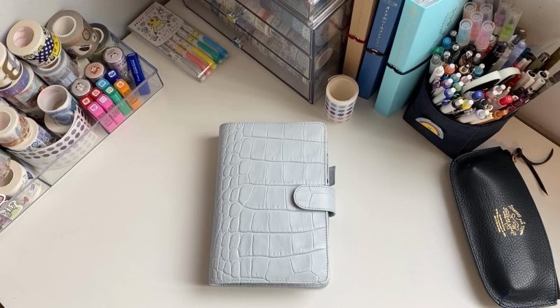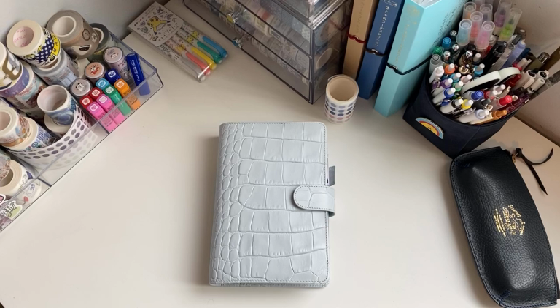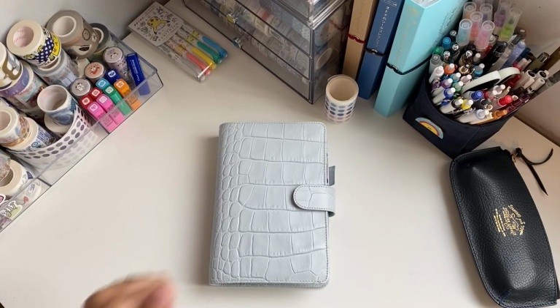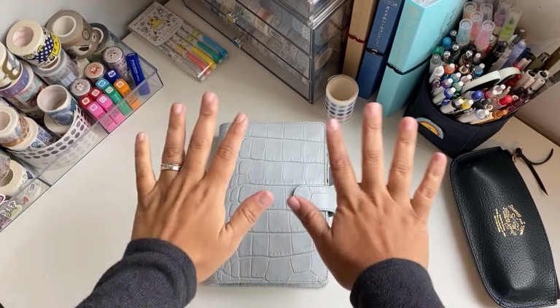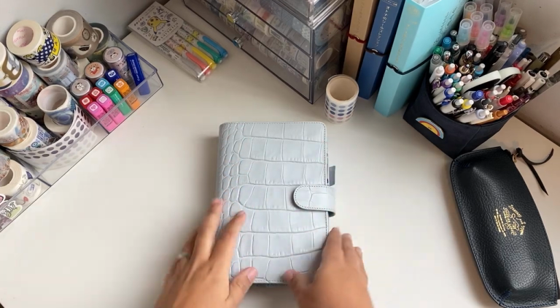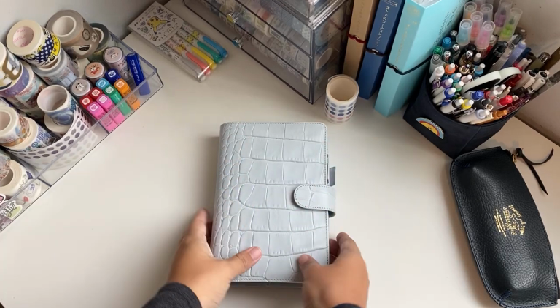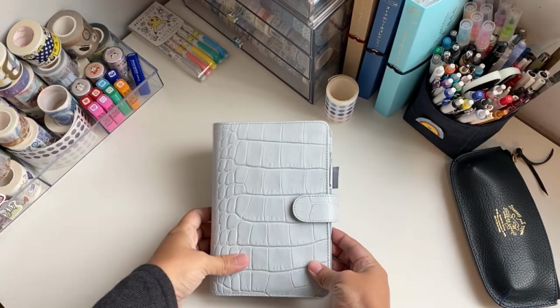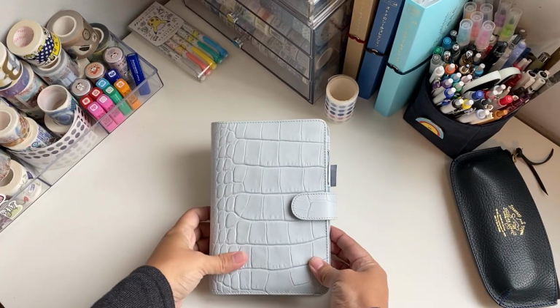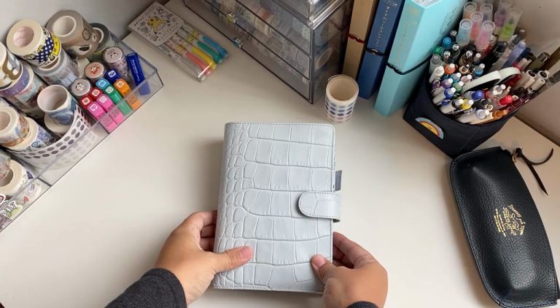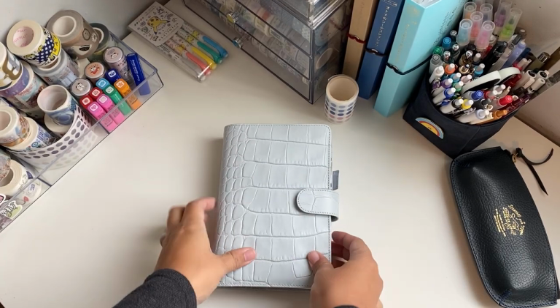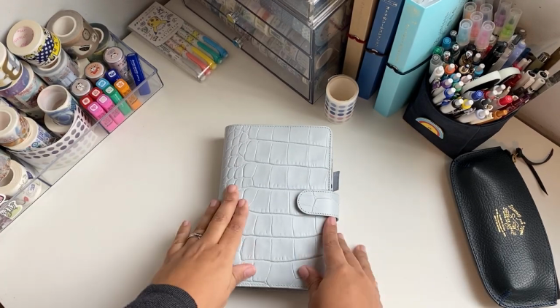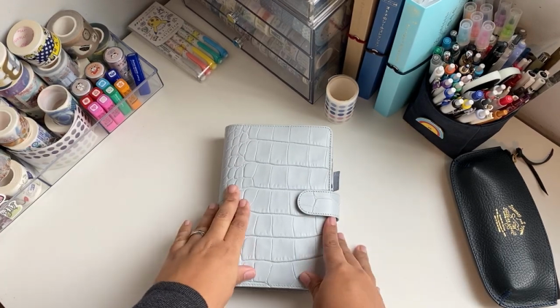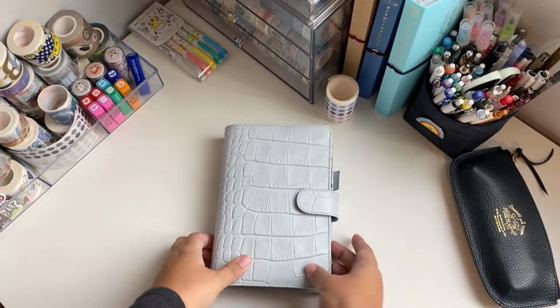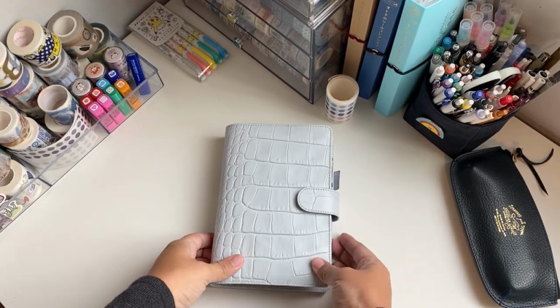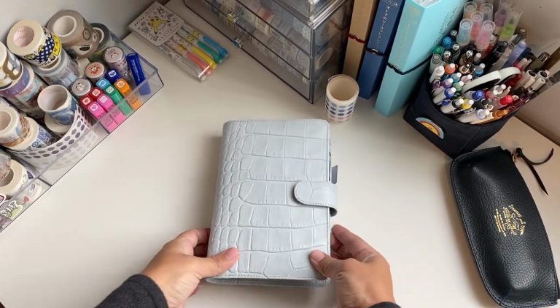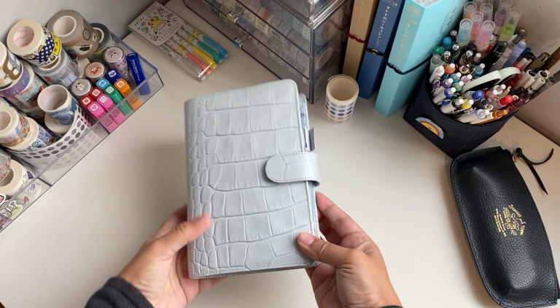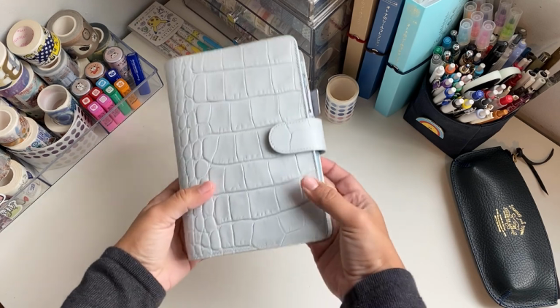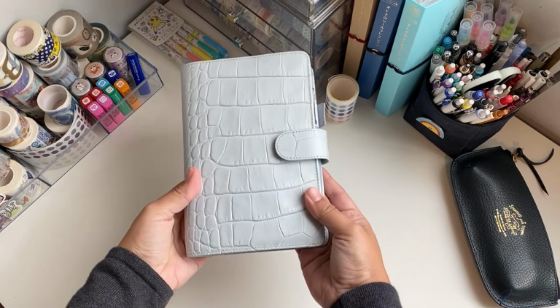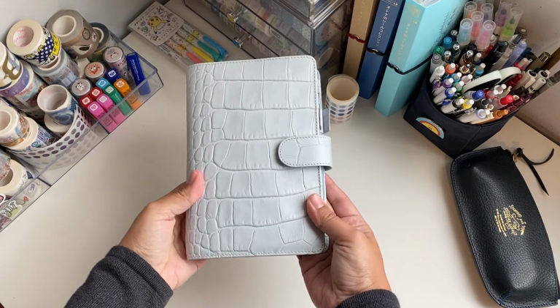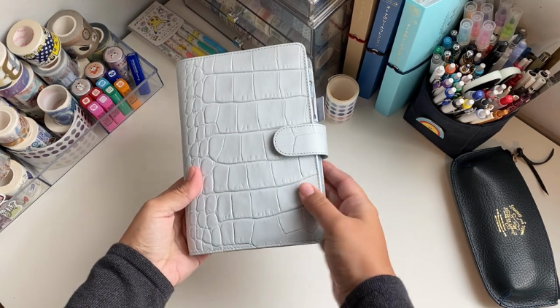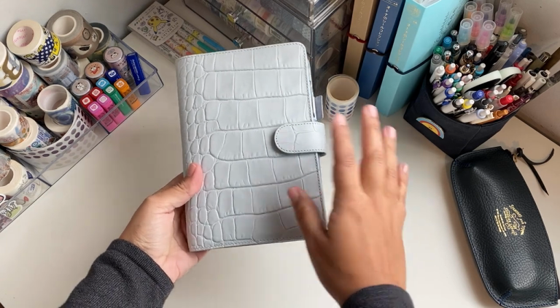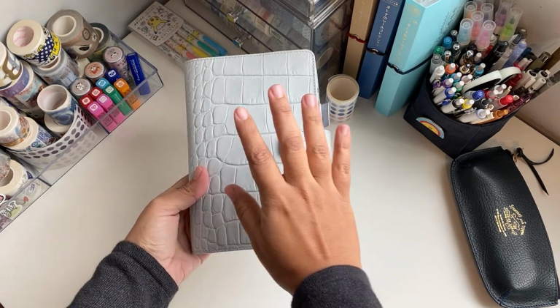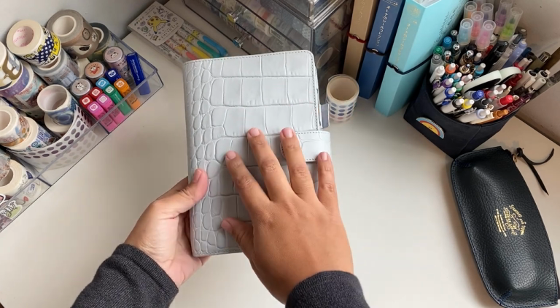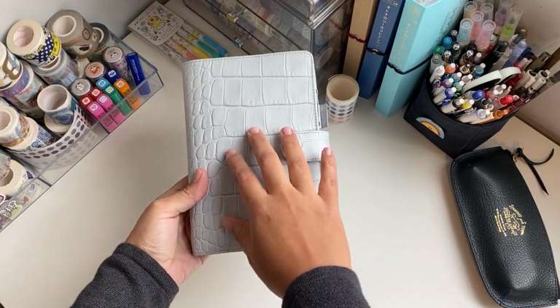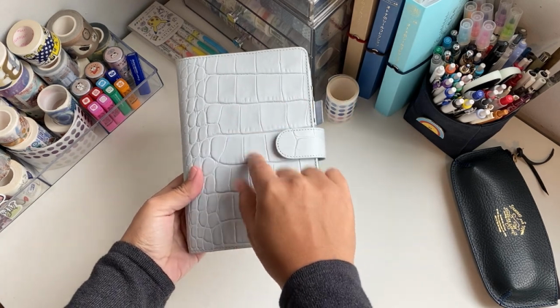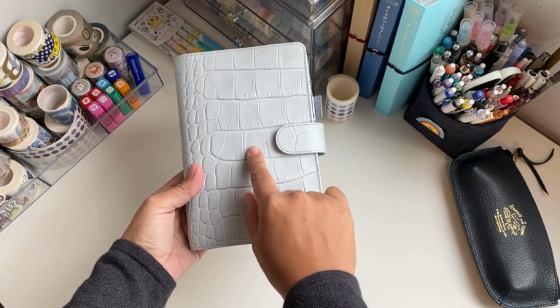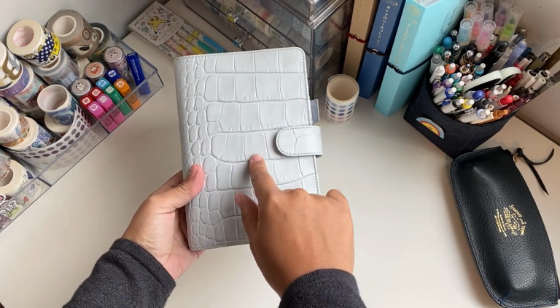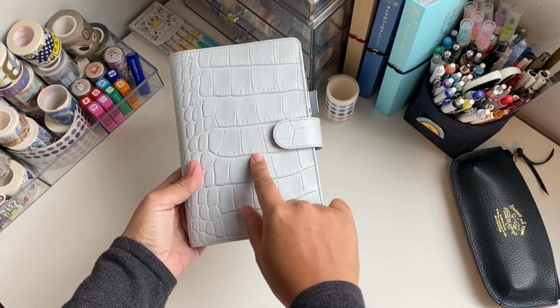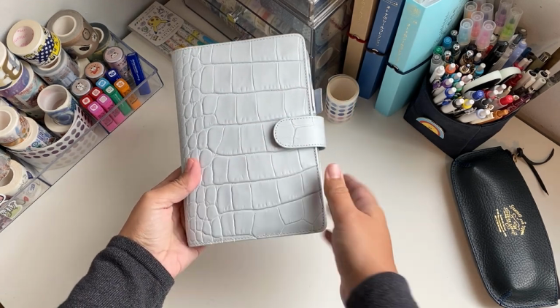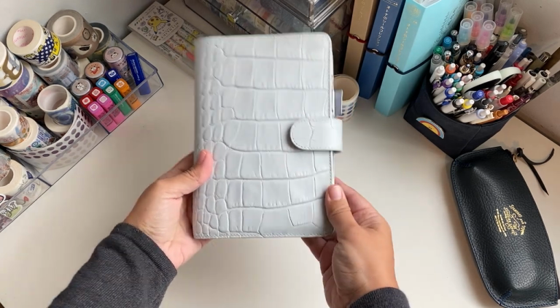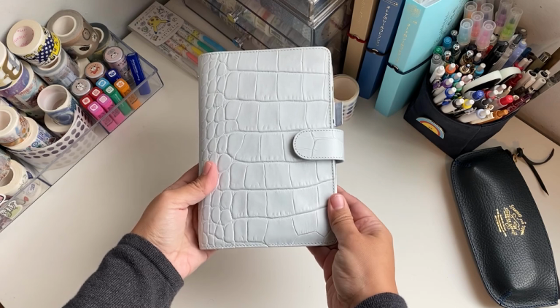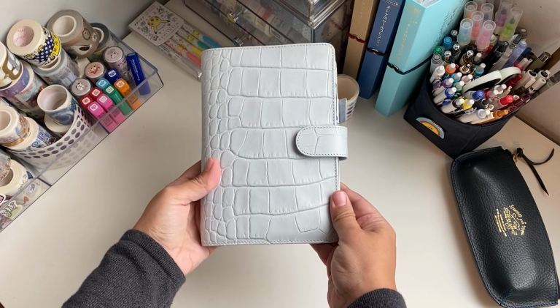Hi everybody, welcome back to my channel. This is Cecilia from Scientist Plans and in this video I'm going to be showing you my new personal rings organizer from Filofax.